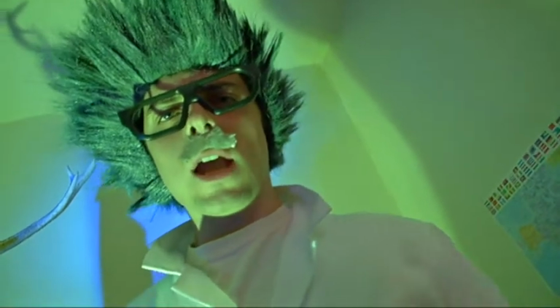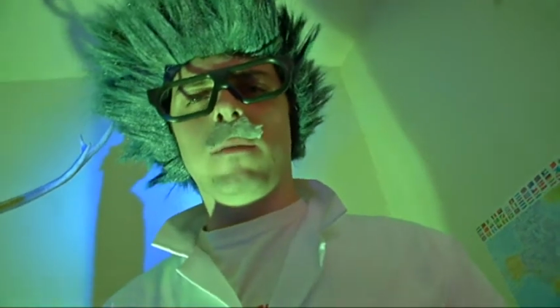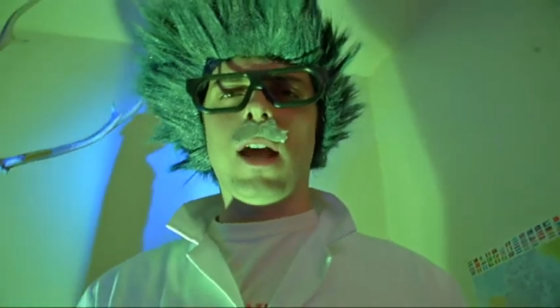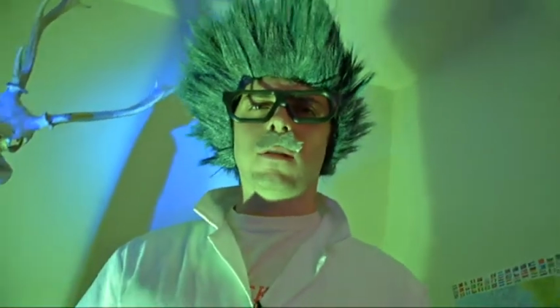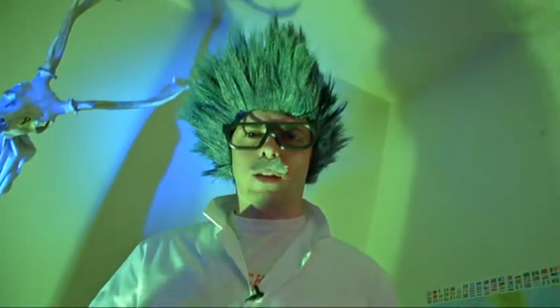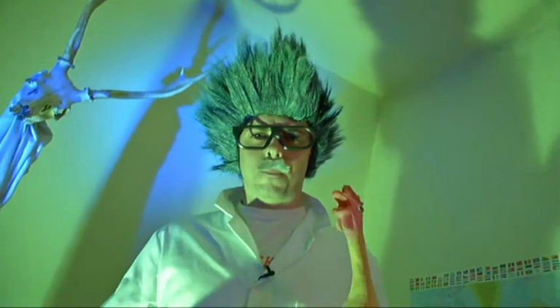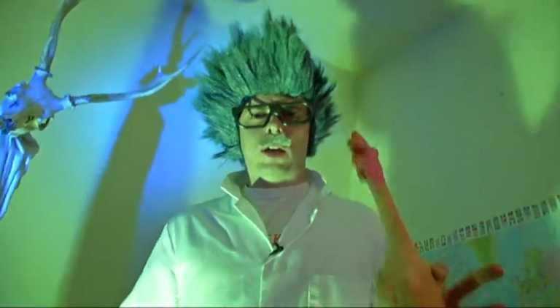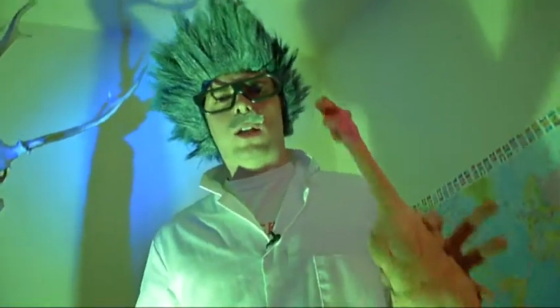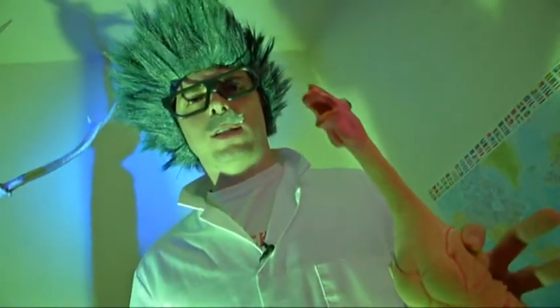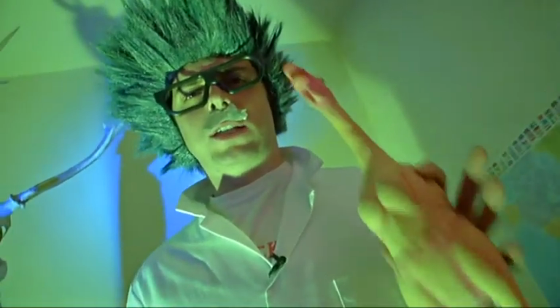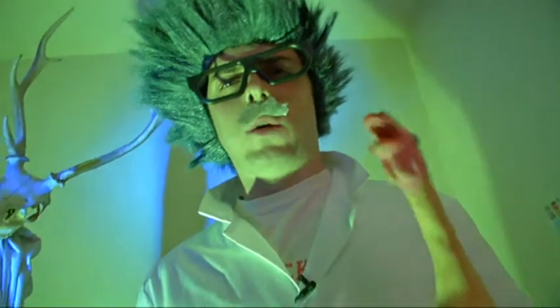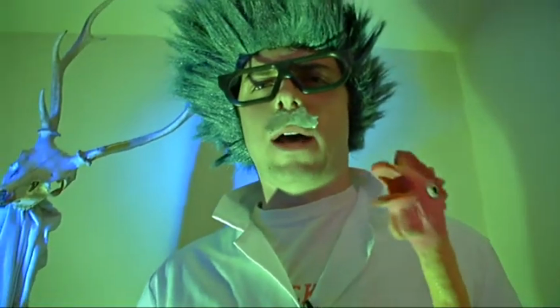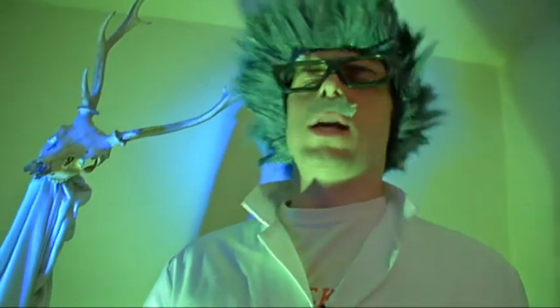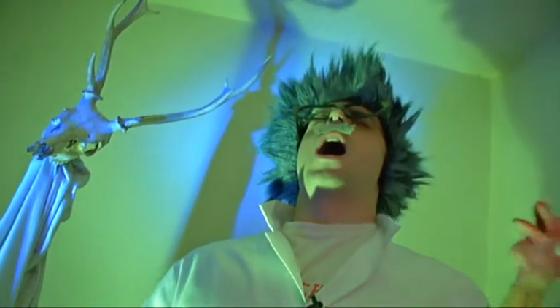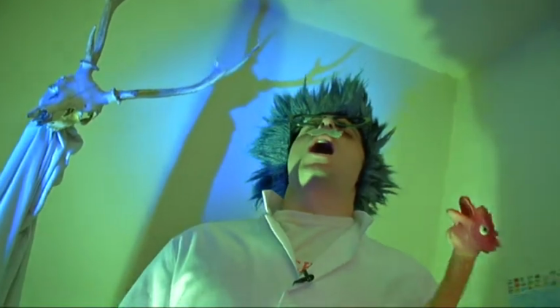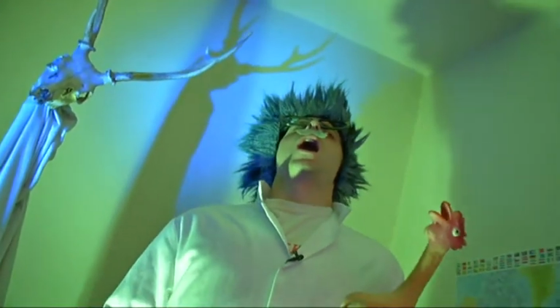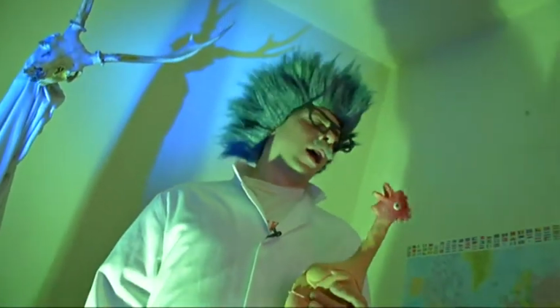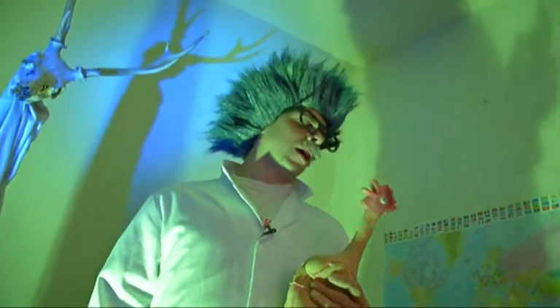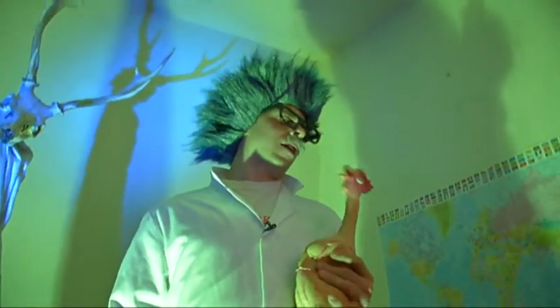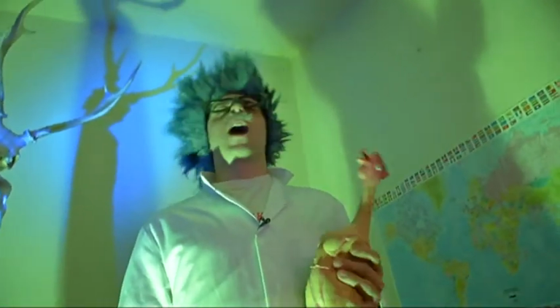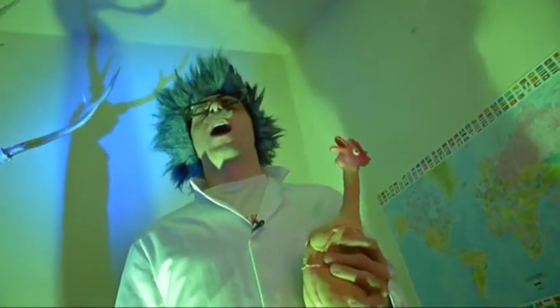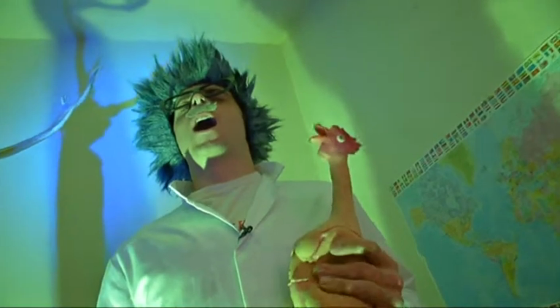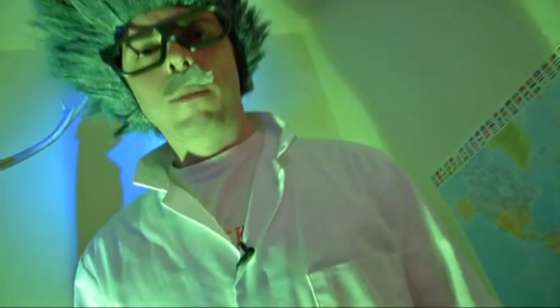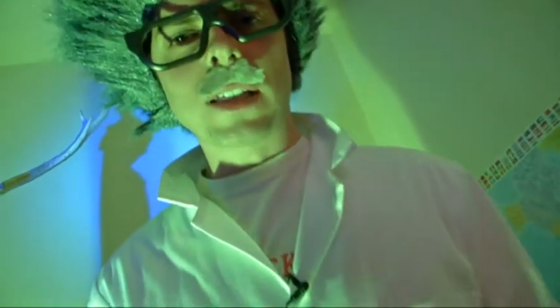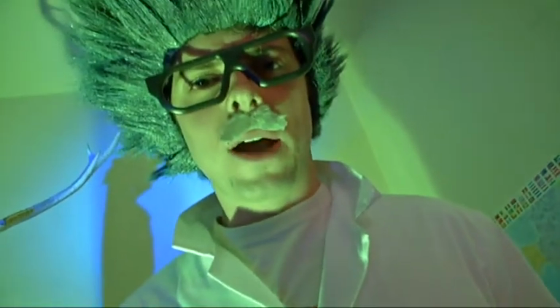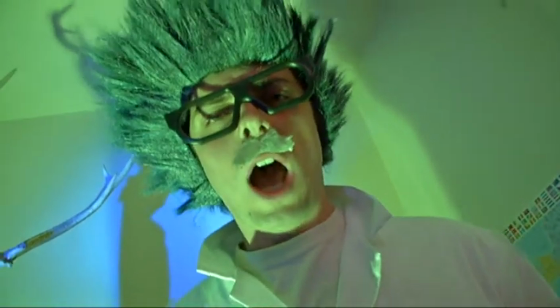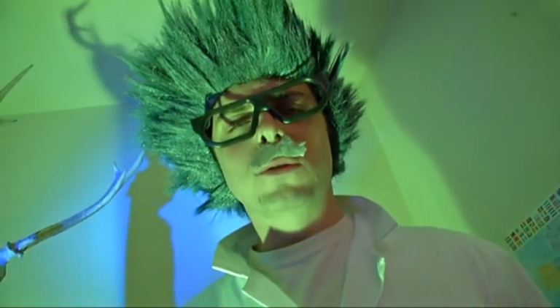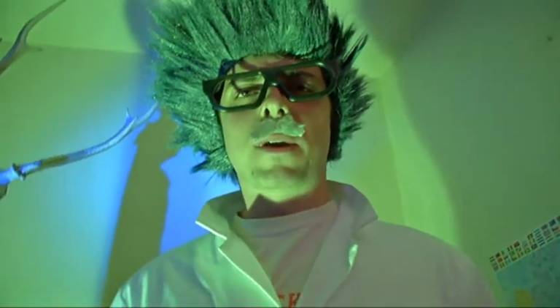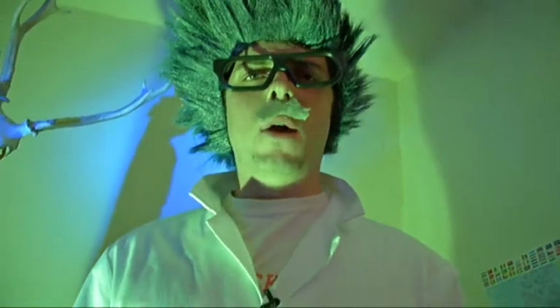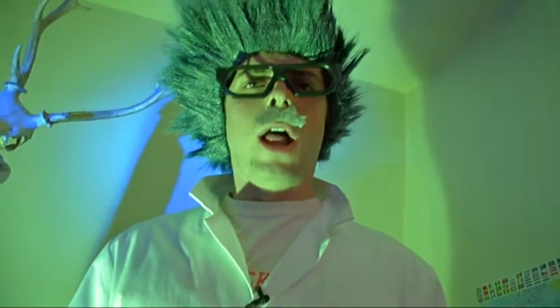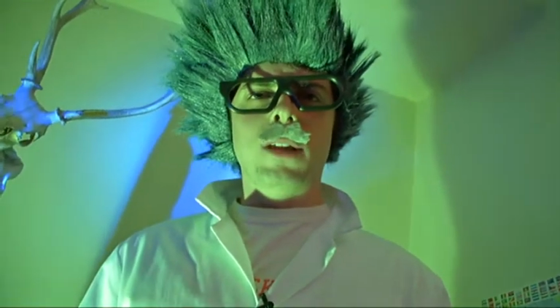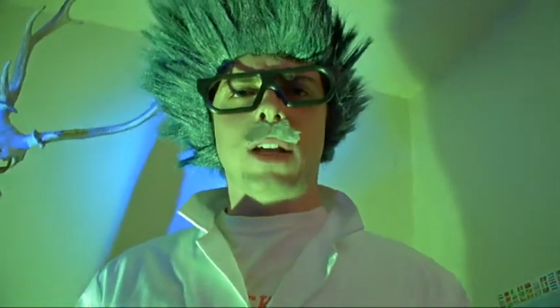Today we will be attempting to make the Creepy Crawly Cornstarch Halloween Monsters. Yes, Kevin, very funny. But what's that I hear you ask? How will you do this, Brian? Well, let me demonstrate.